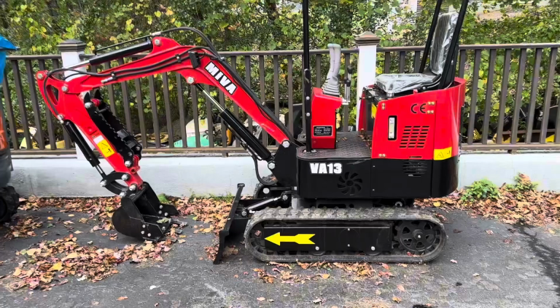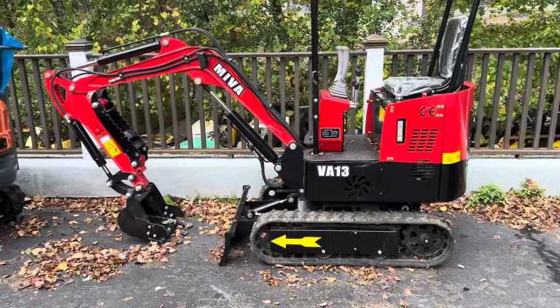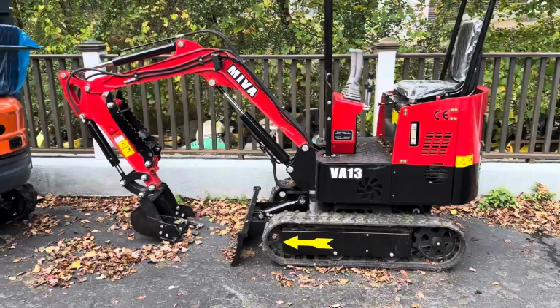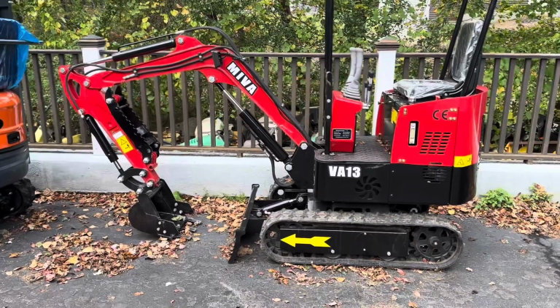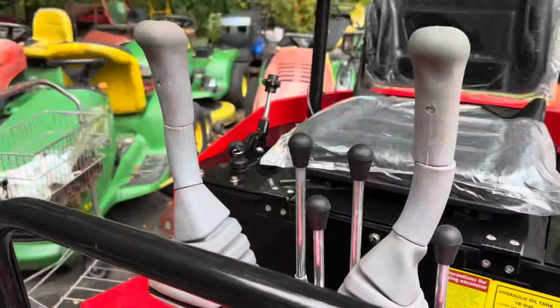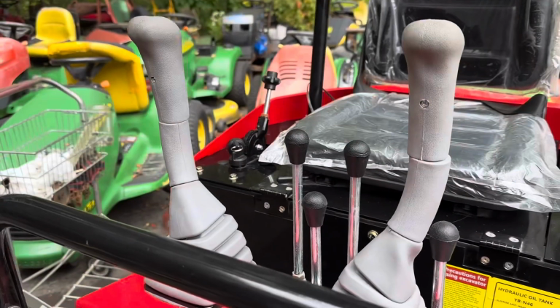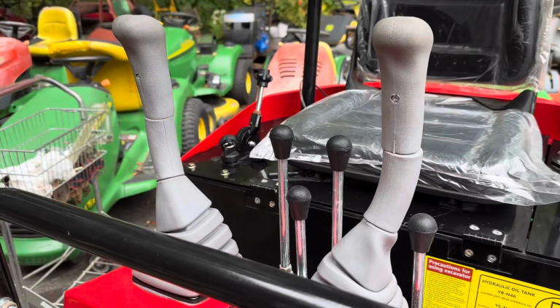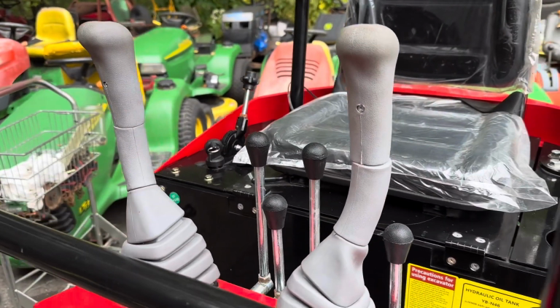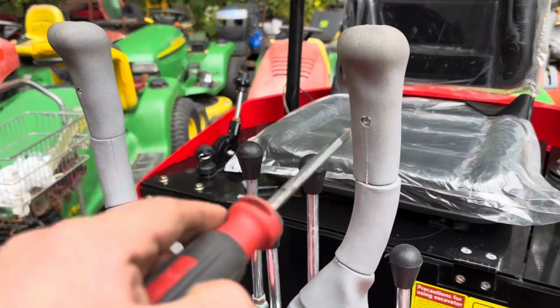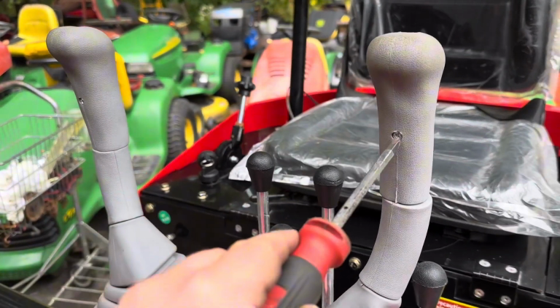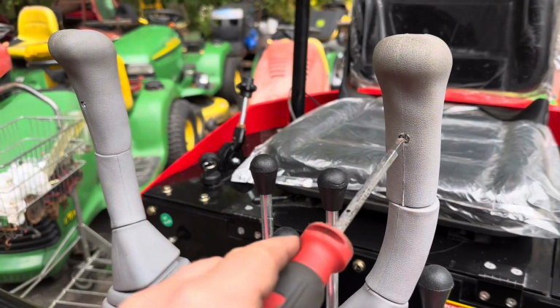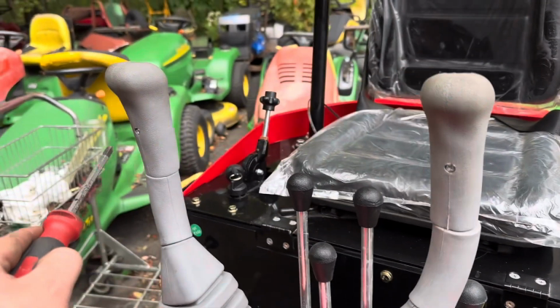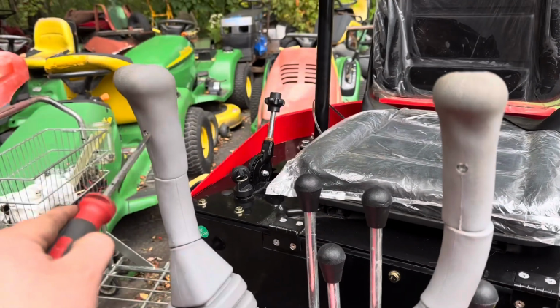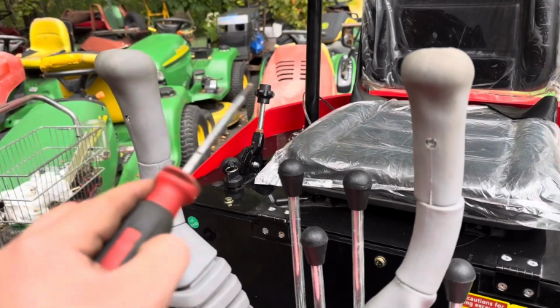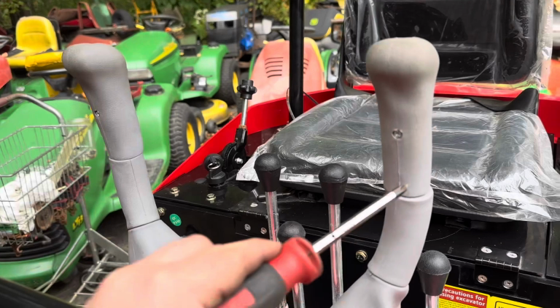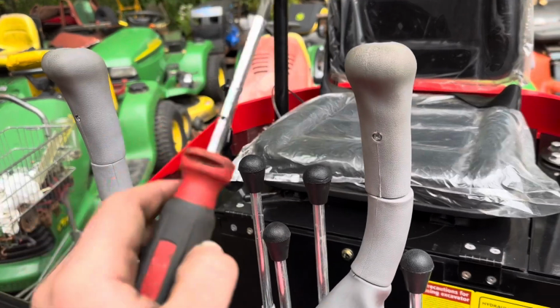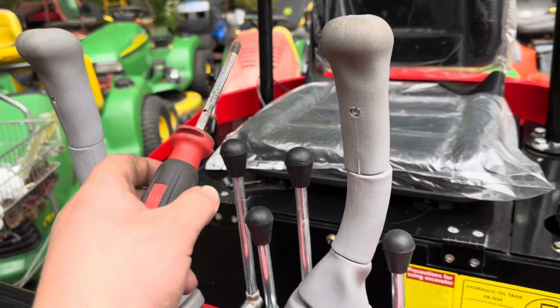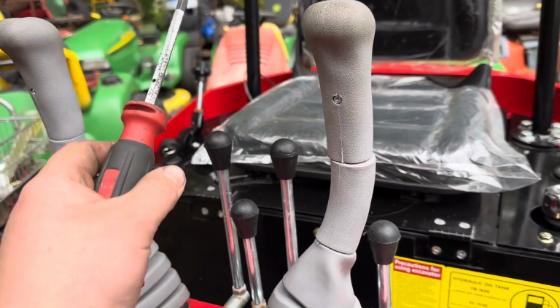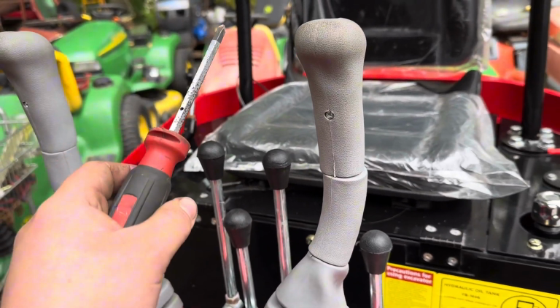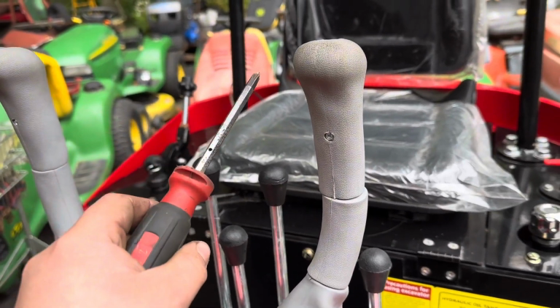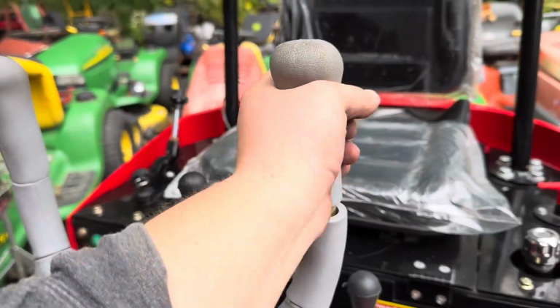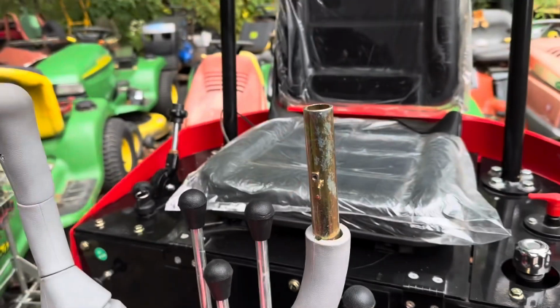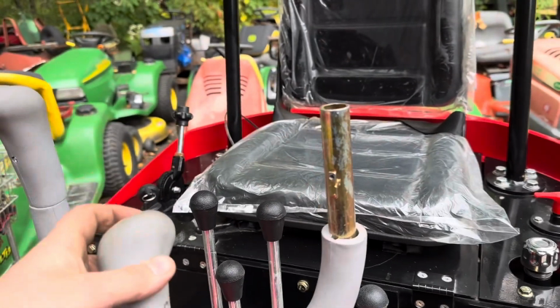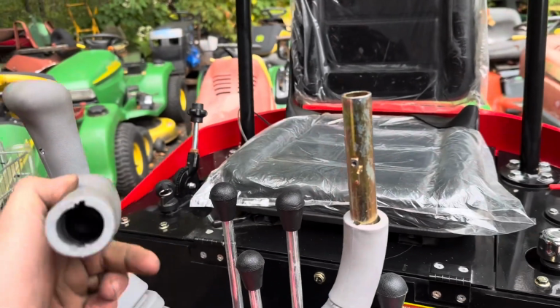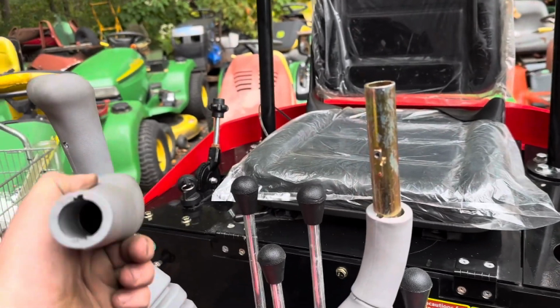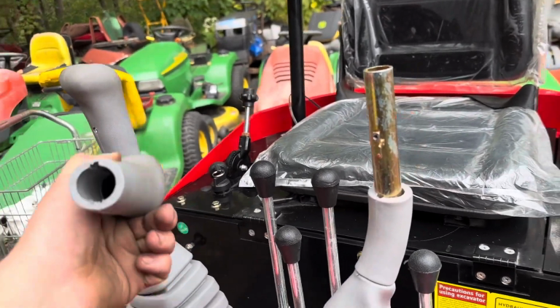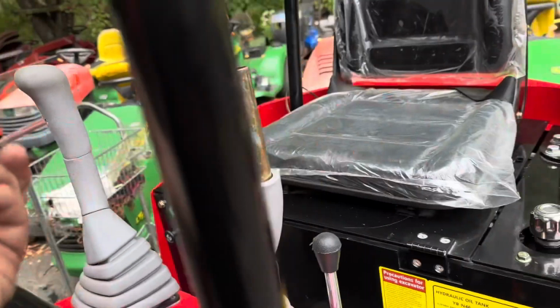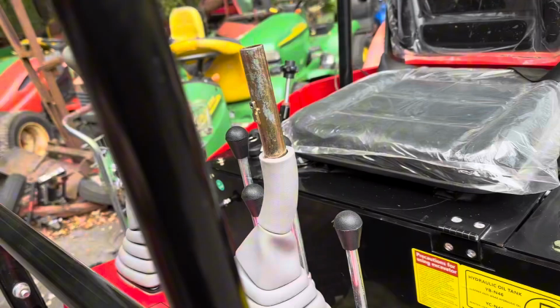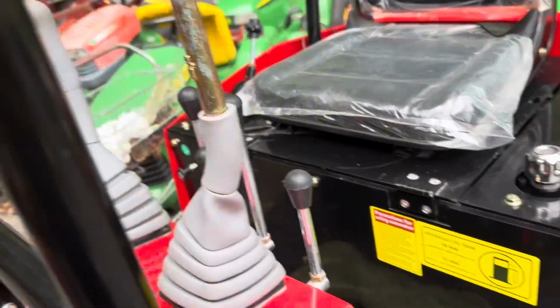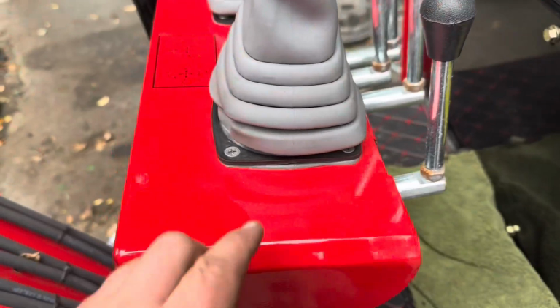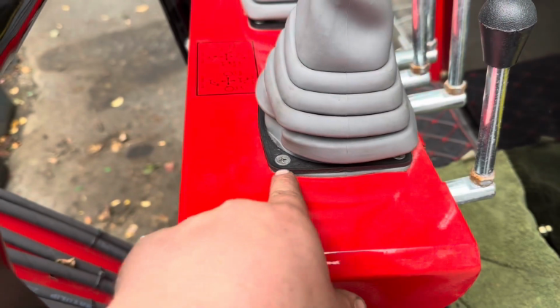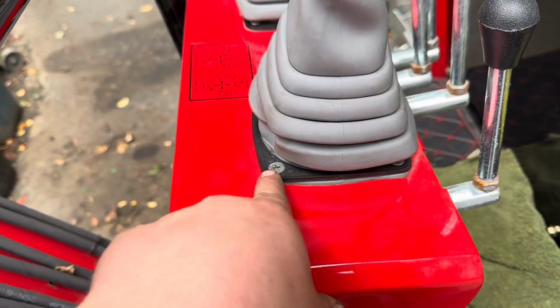Step number one: you're going to want to remove these two screws right here so the rubber boots on the joysticks come off. That's off — you just pull that out like that. No big deal, pretty easy.